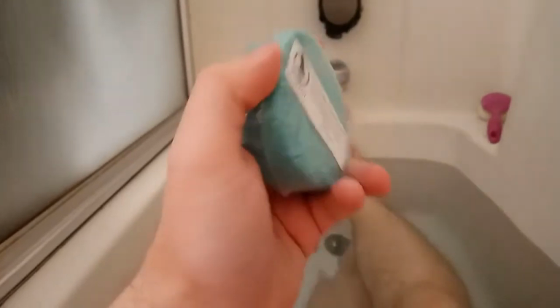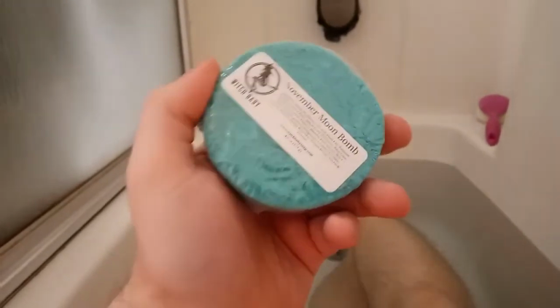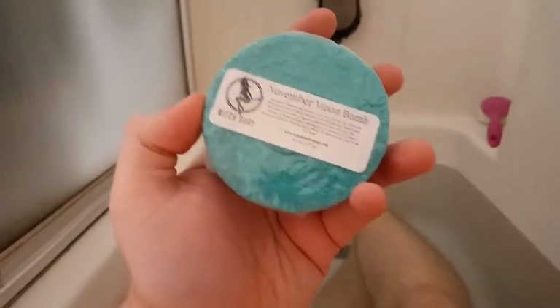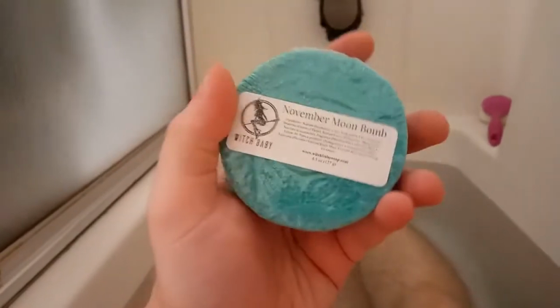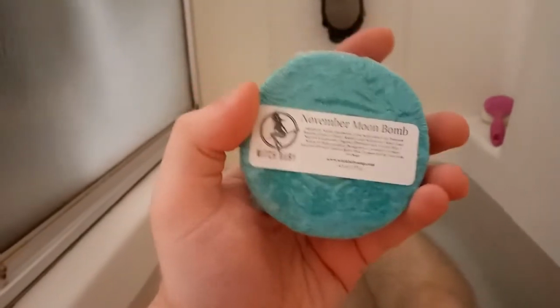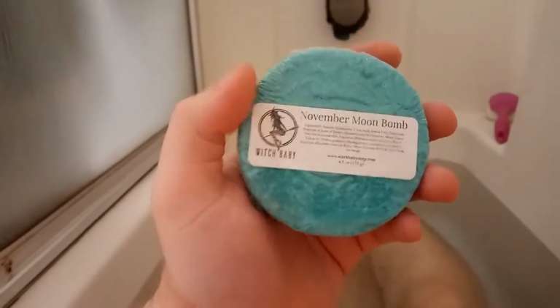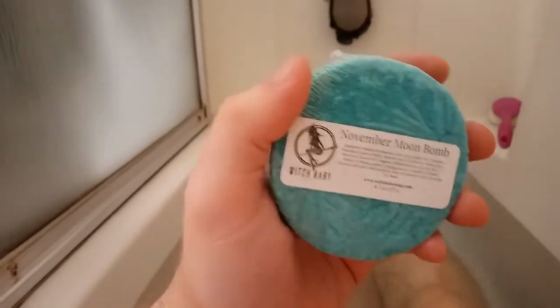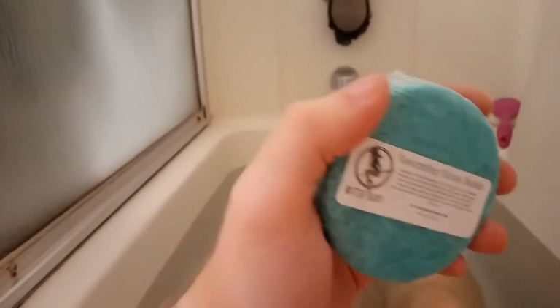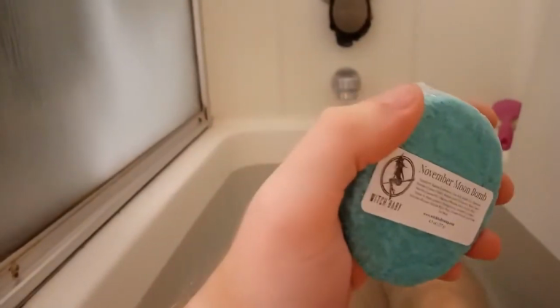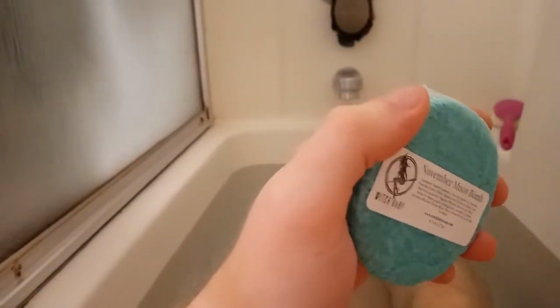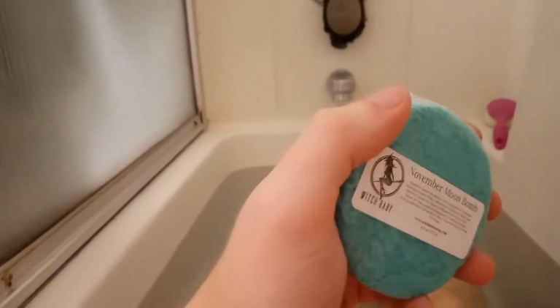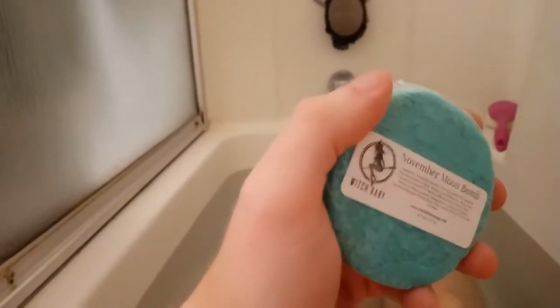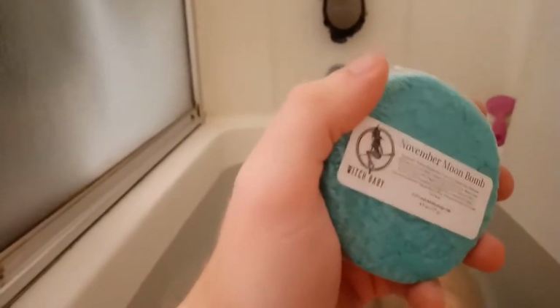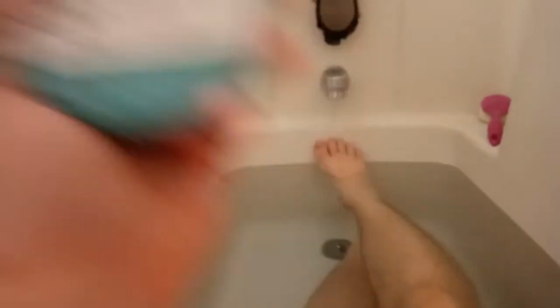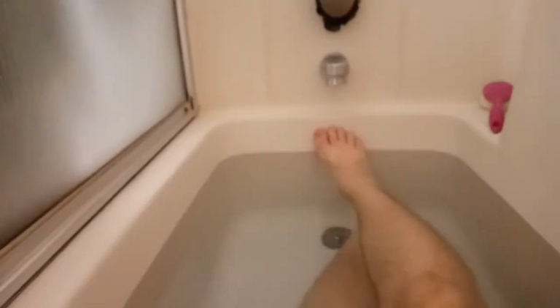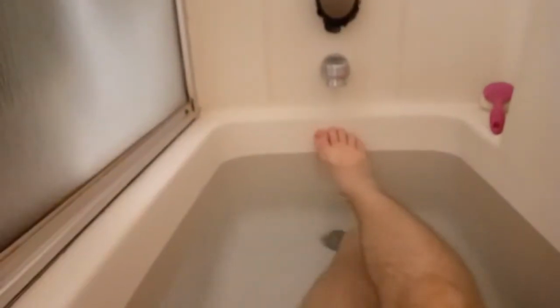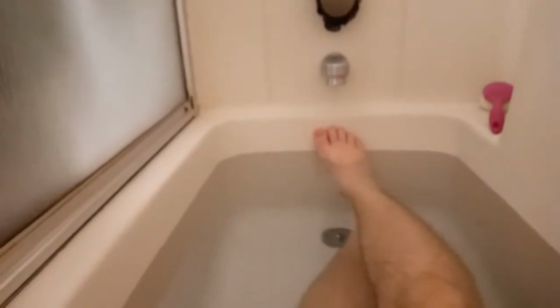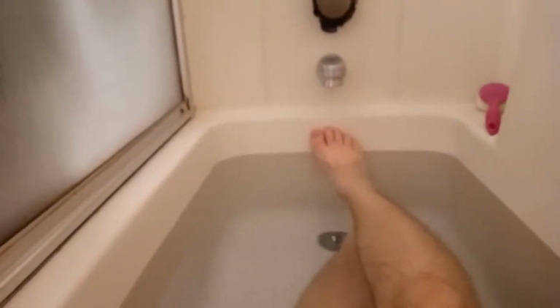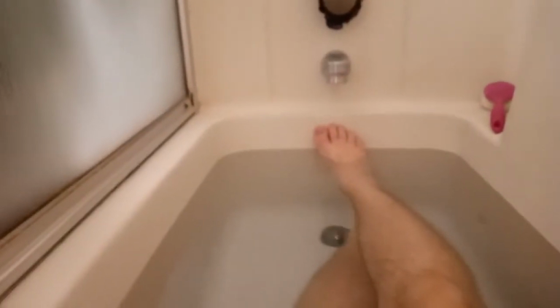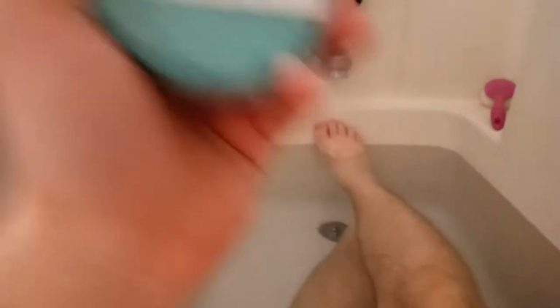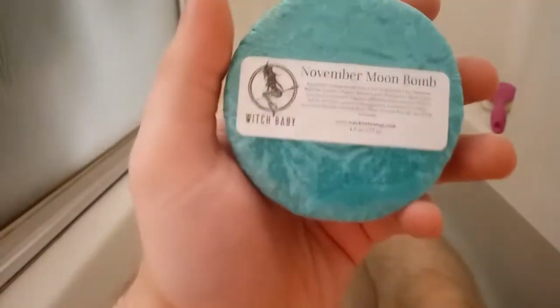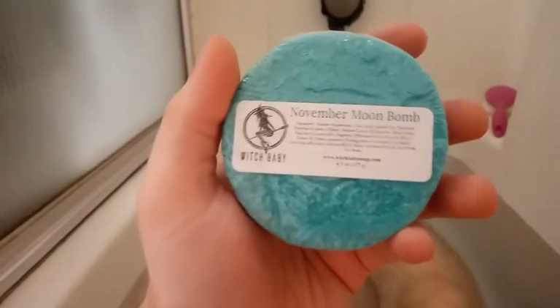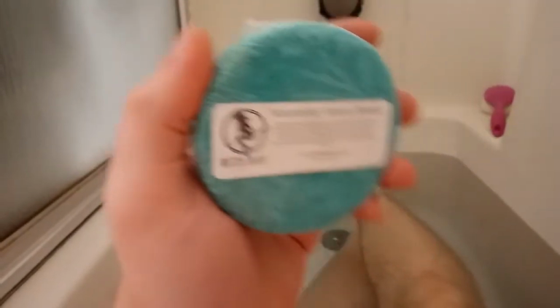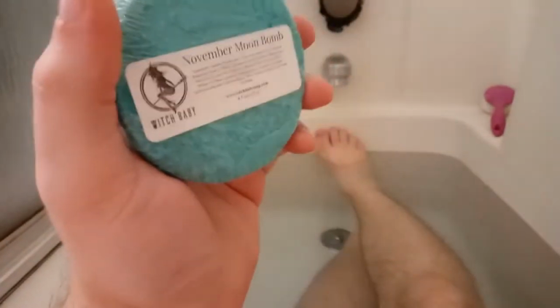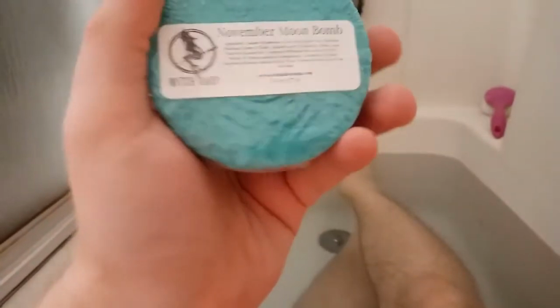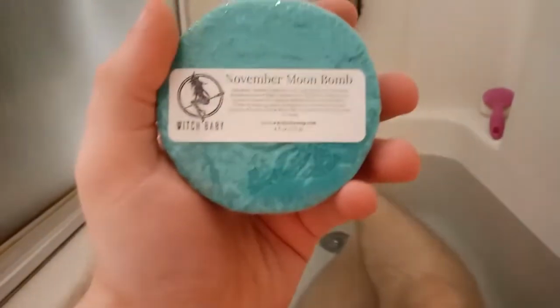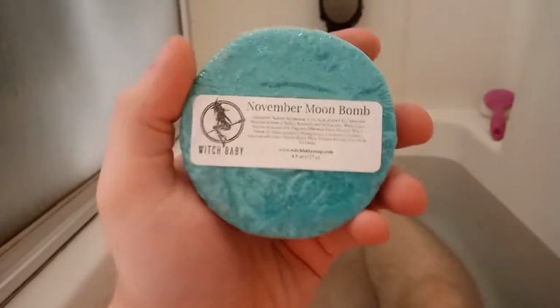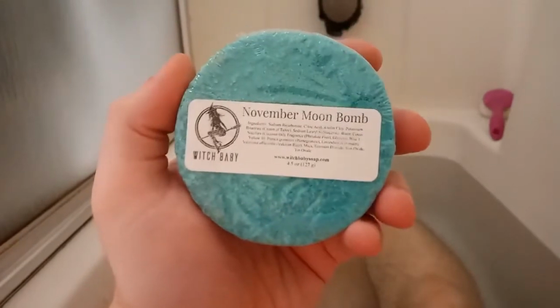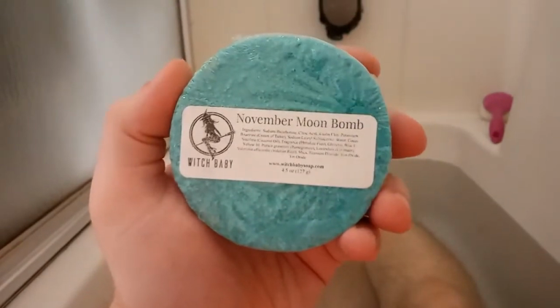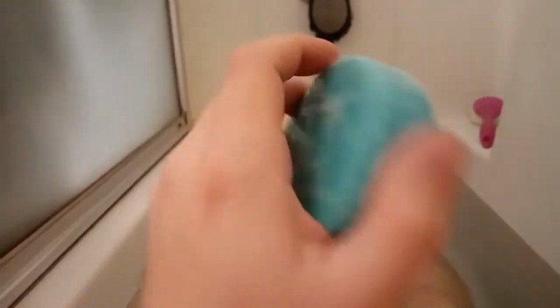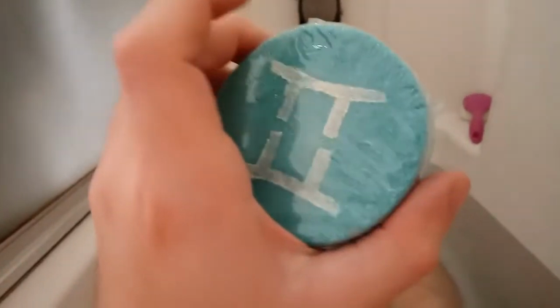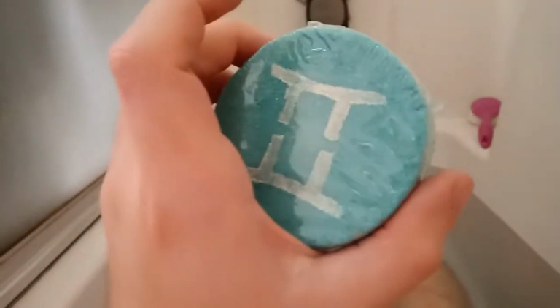It's 4.5 ounces, and it smells like a rosewood forest — very foresty but very fall inspired. So let's drop this in and see what it does.